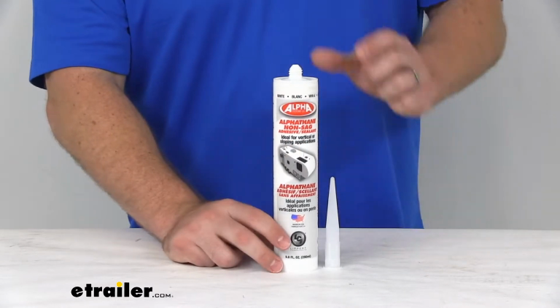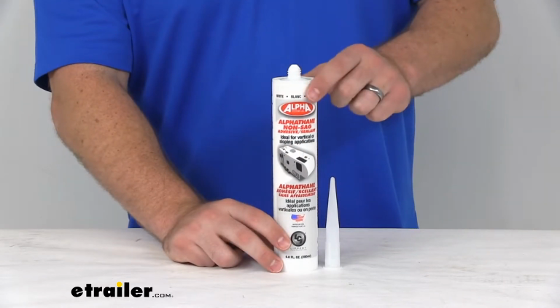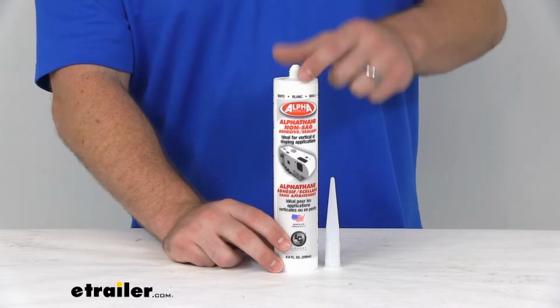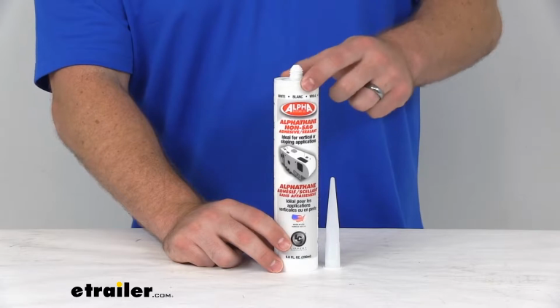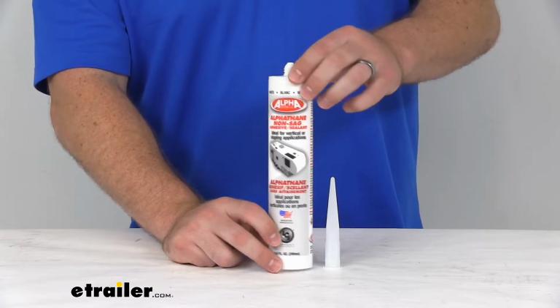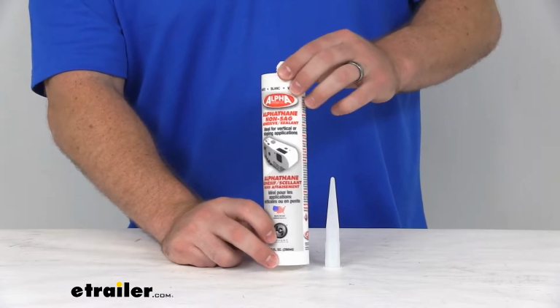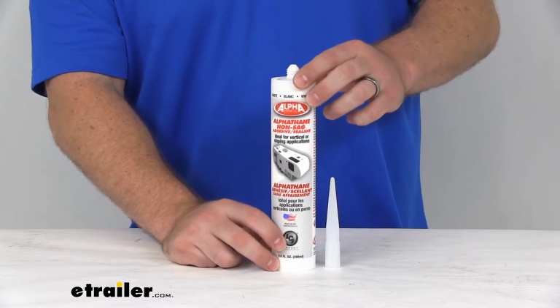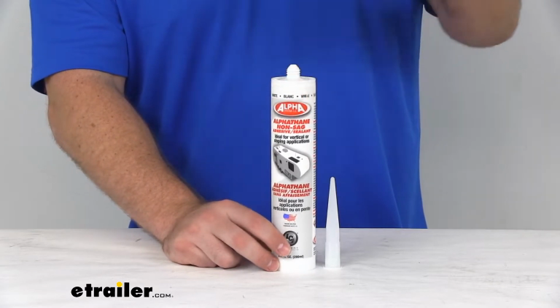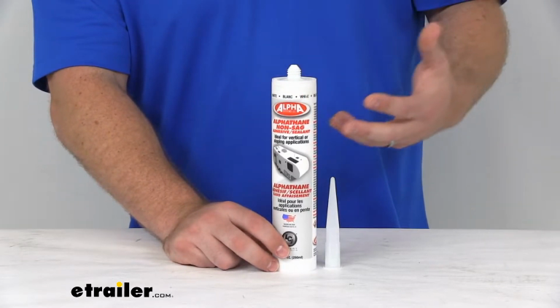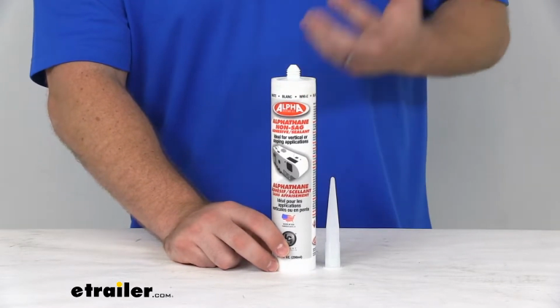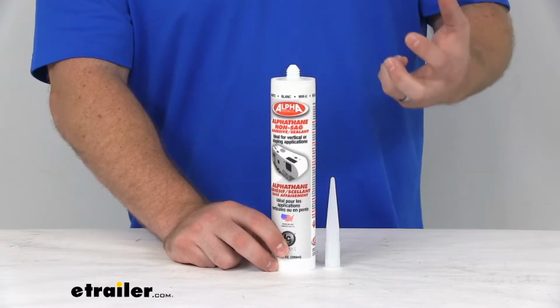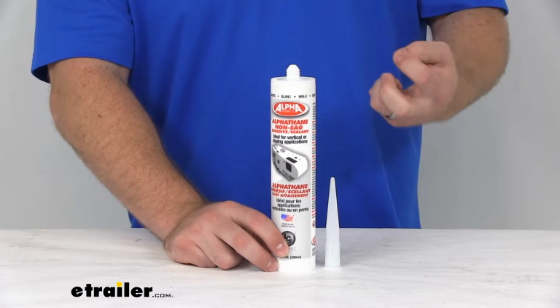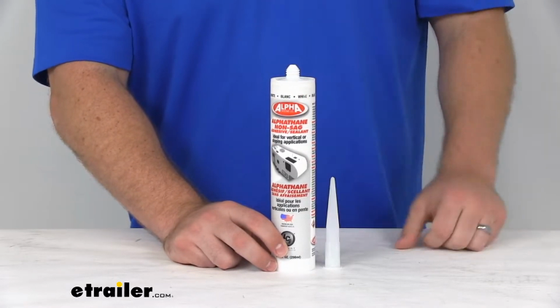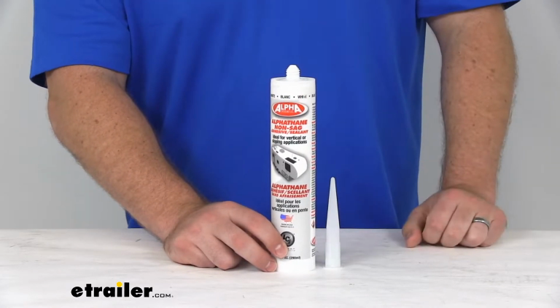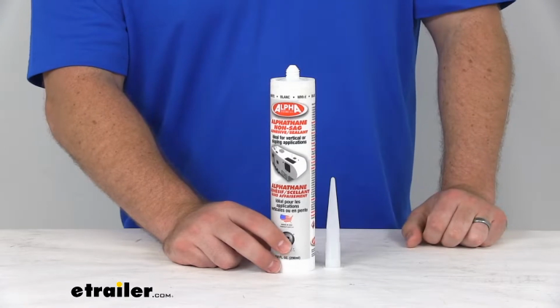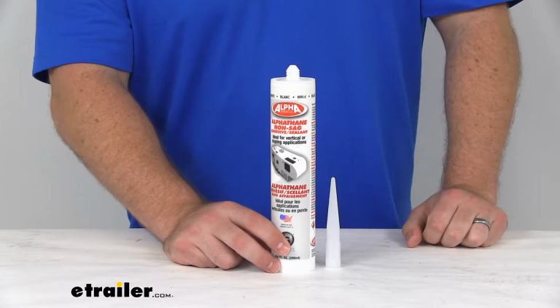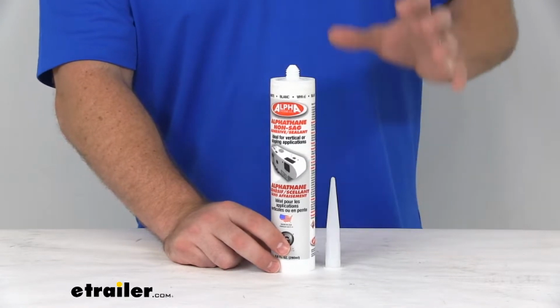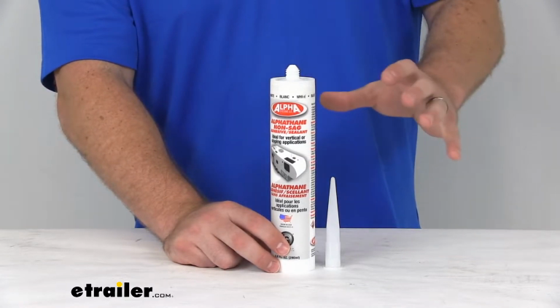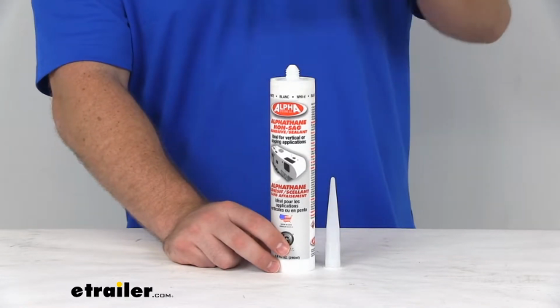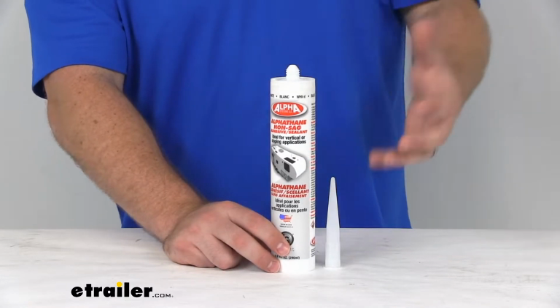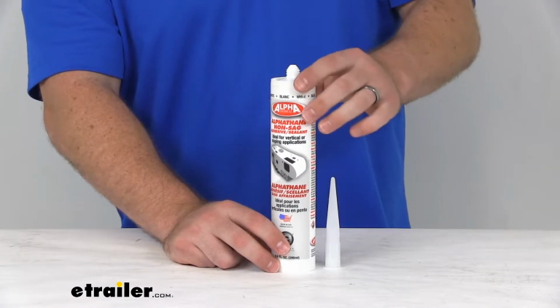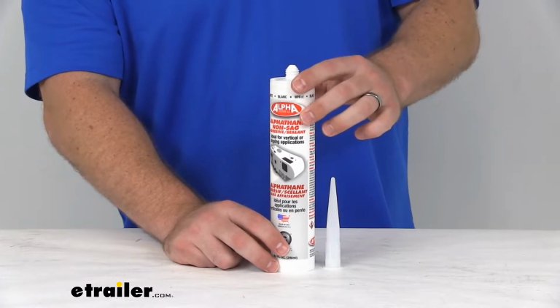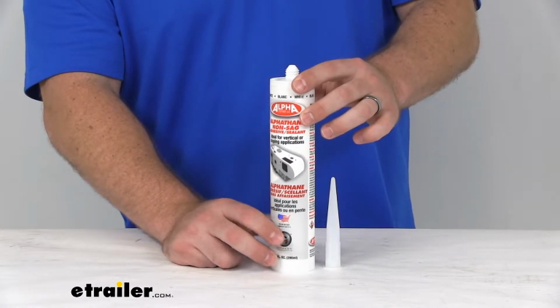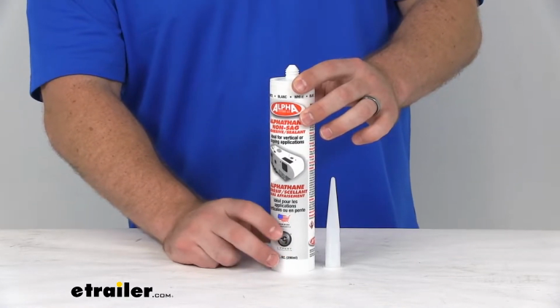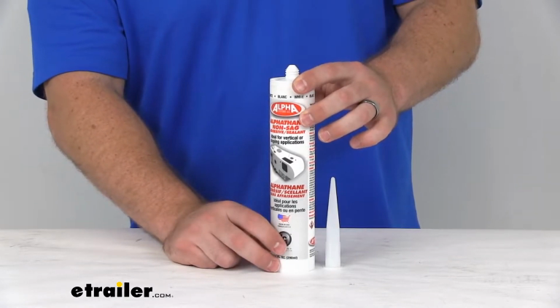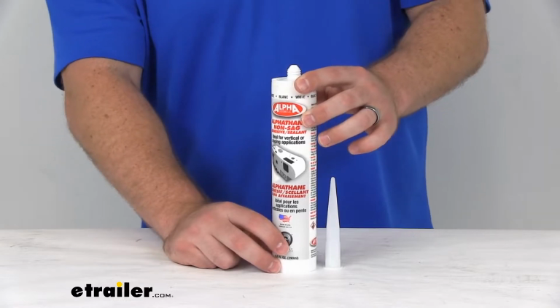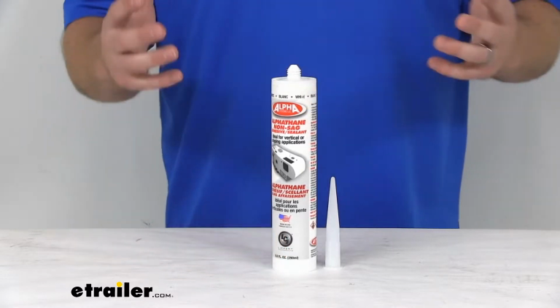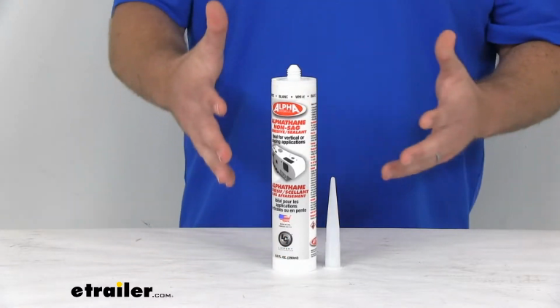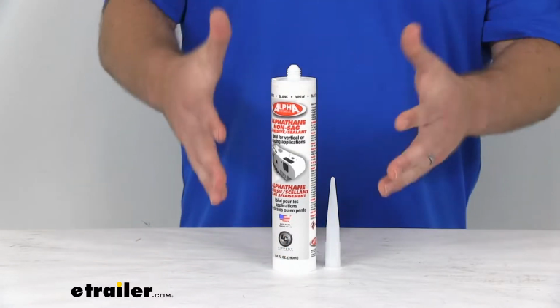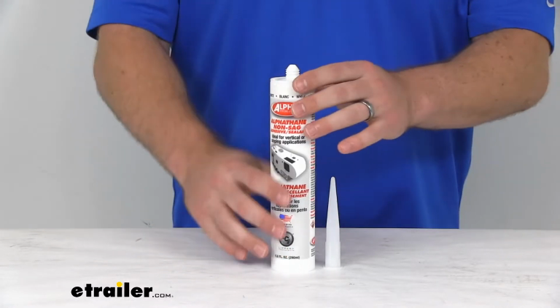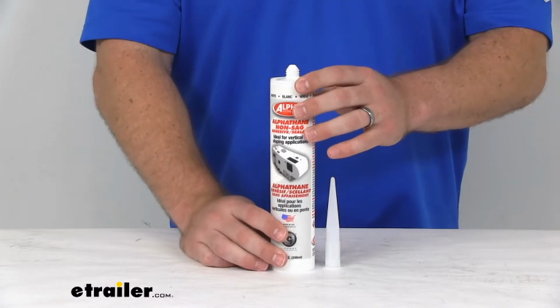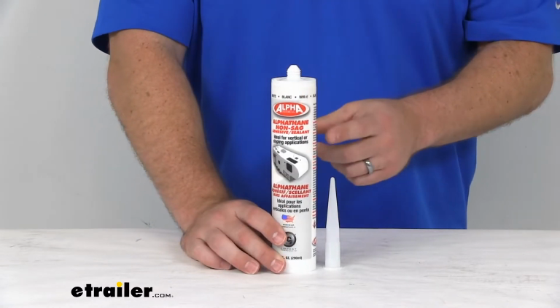This is an MS Polymer material, so it's modified silicone. It's going to be very sturdy, going to hold up really well. It's got a tensile strength of 225 pounds per square inch, so it is going to do a good job for you.